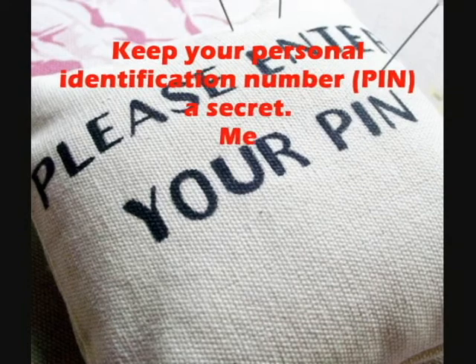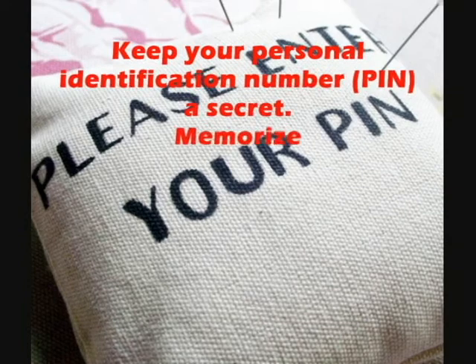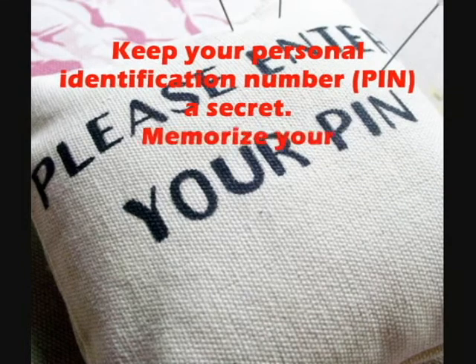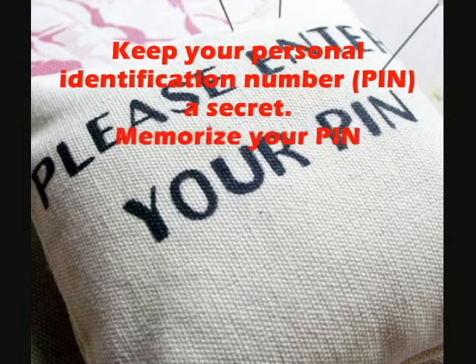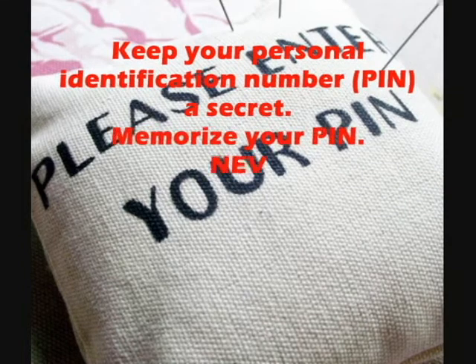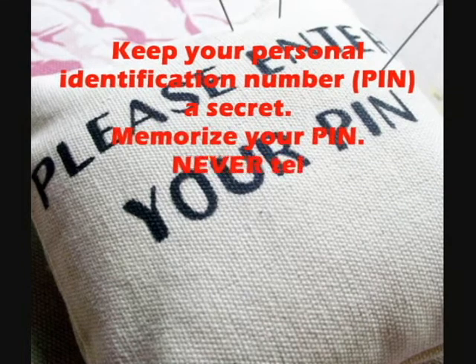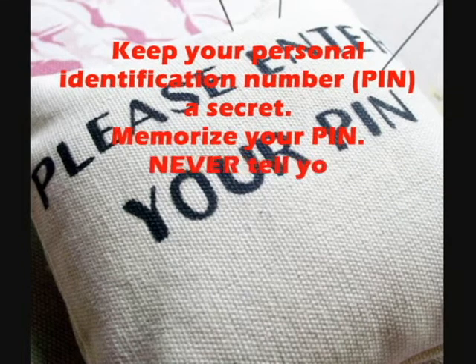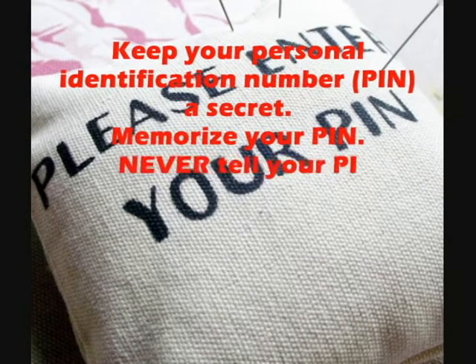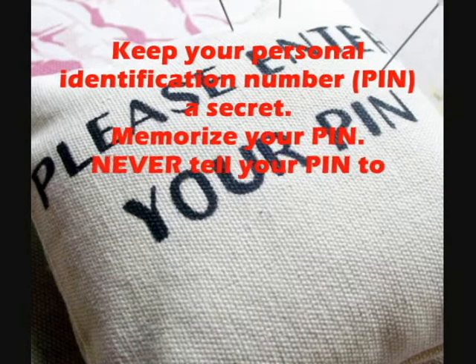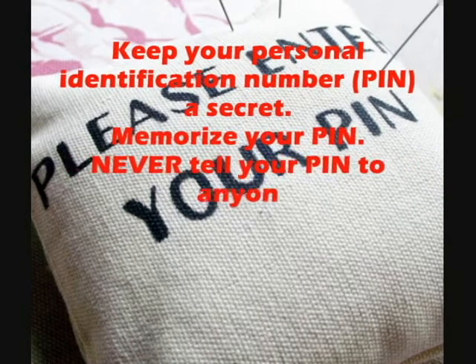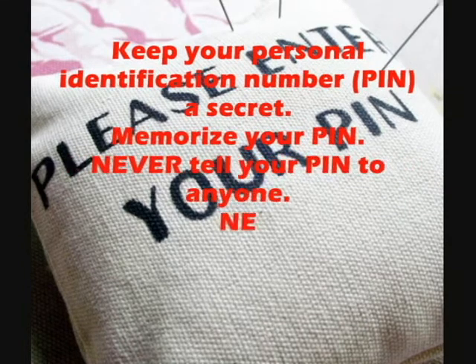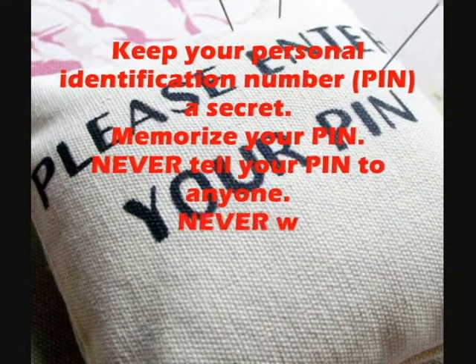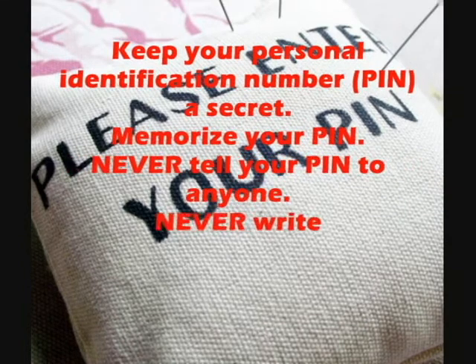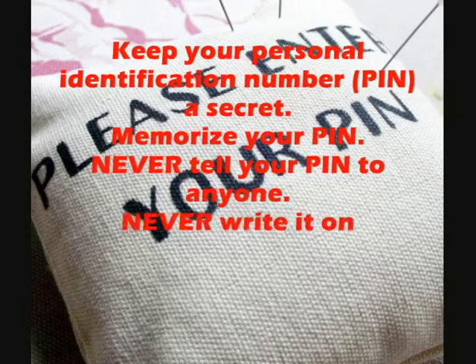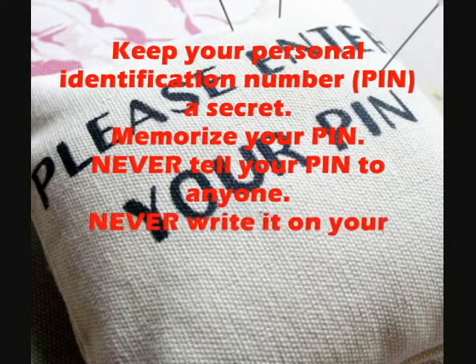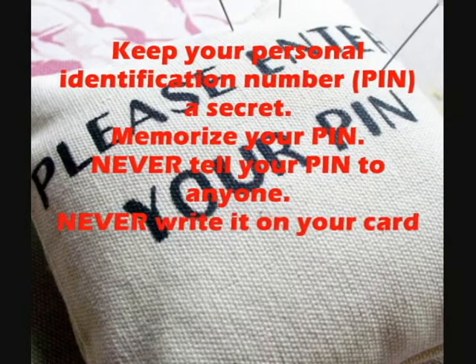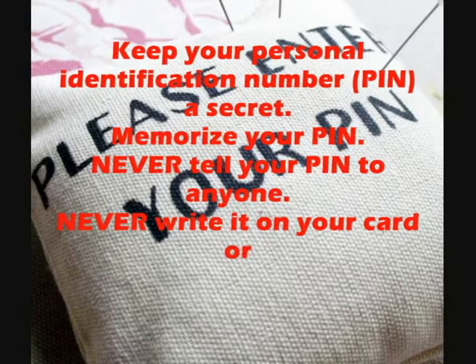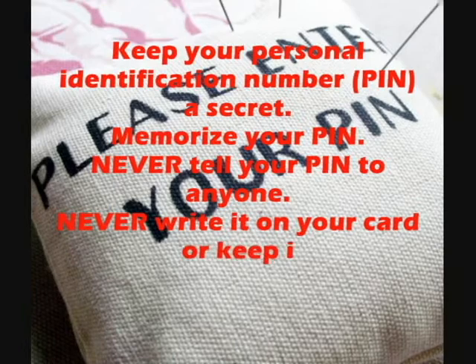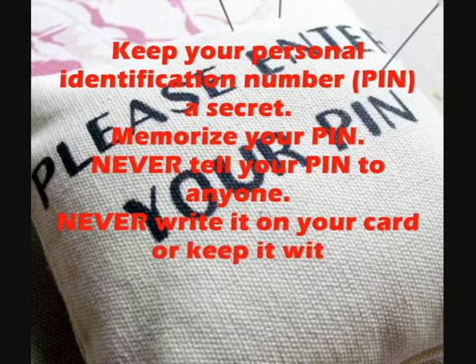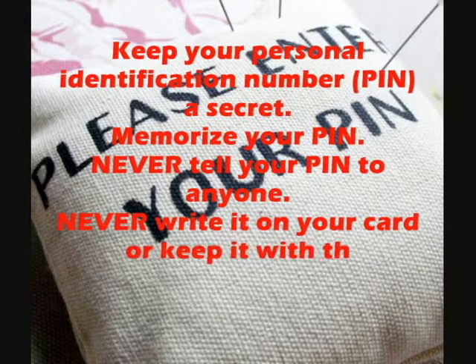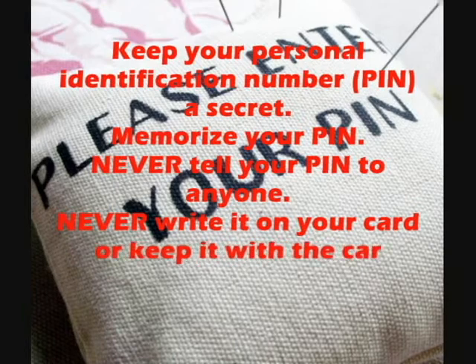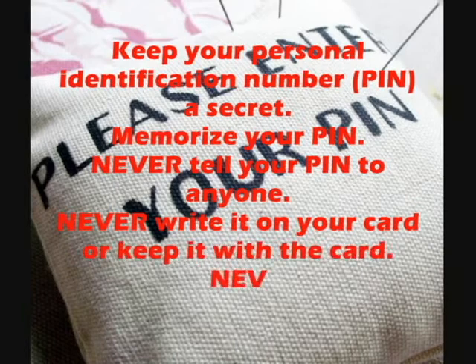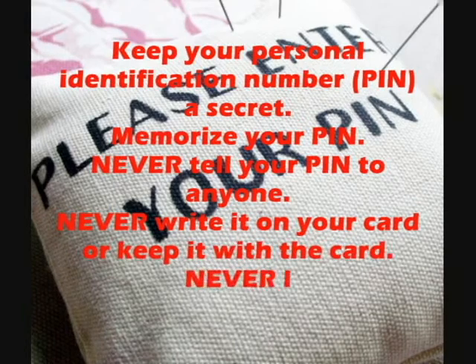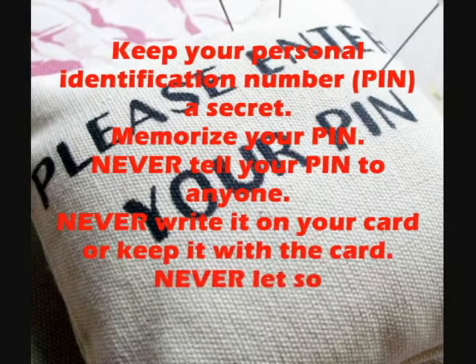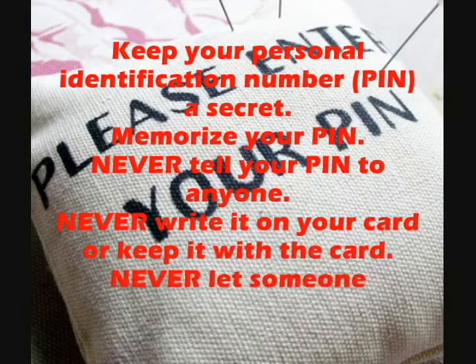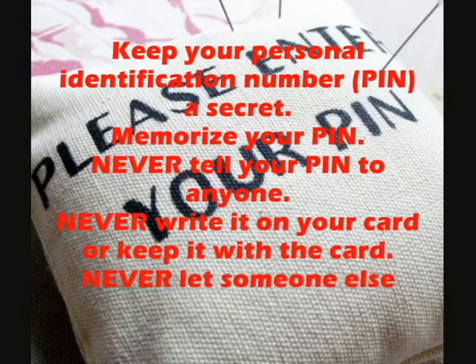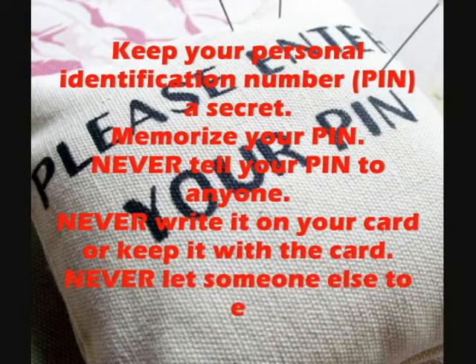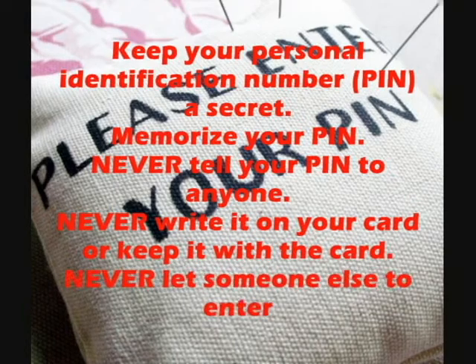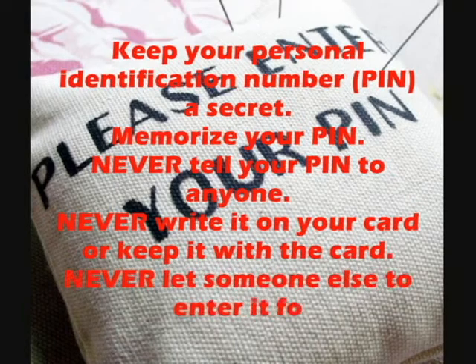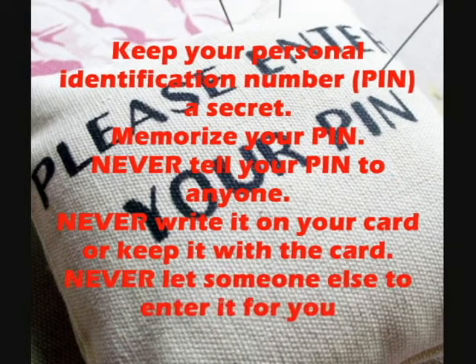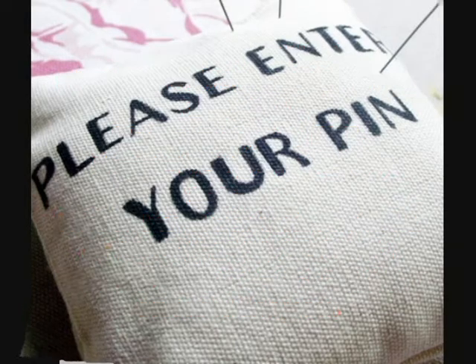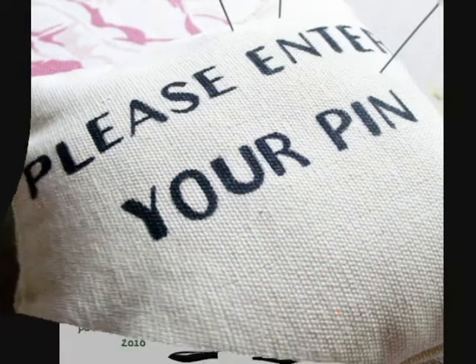Memorize your PIN. Never tell your PIN to anyone. Never write it on your card or keep it with the card.